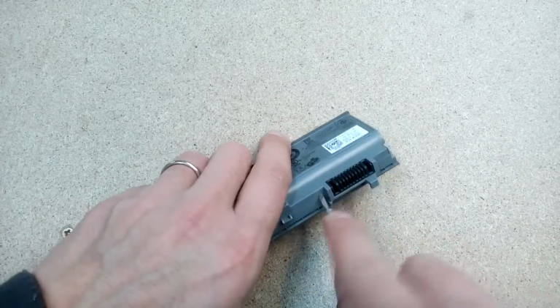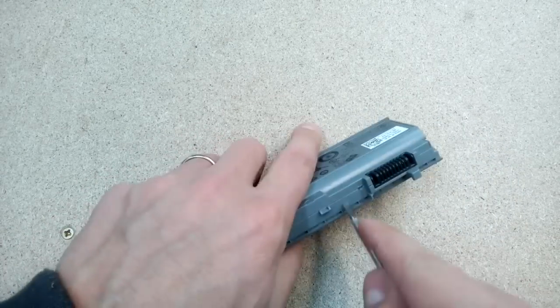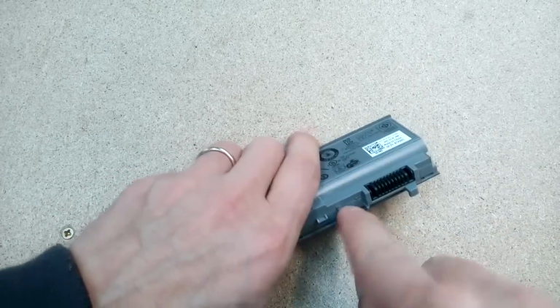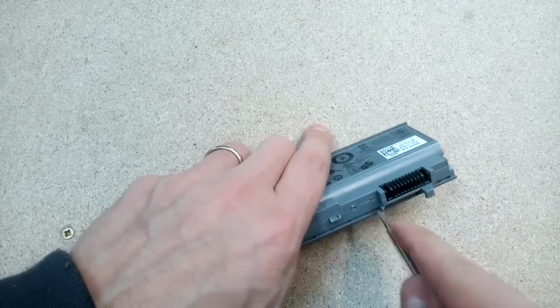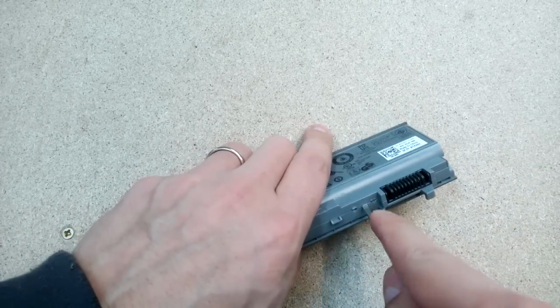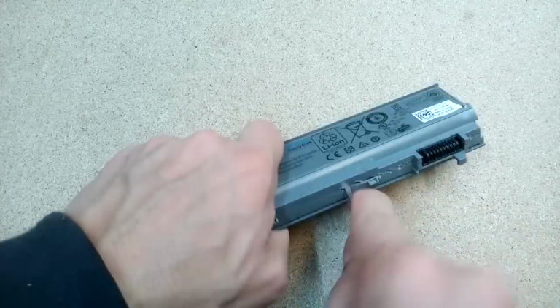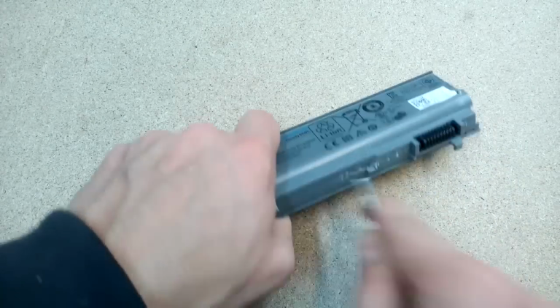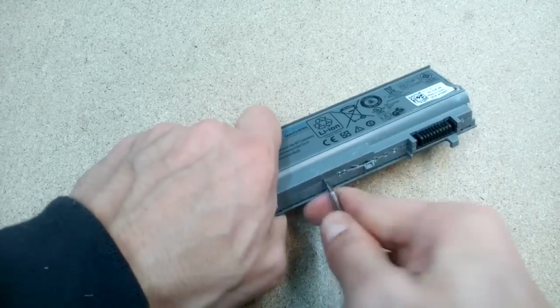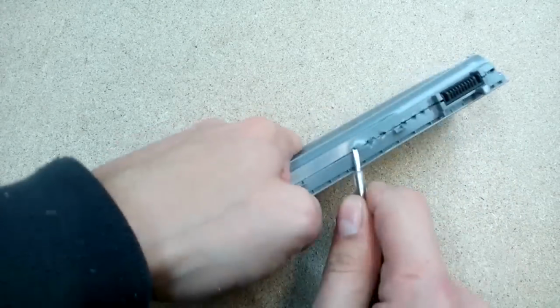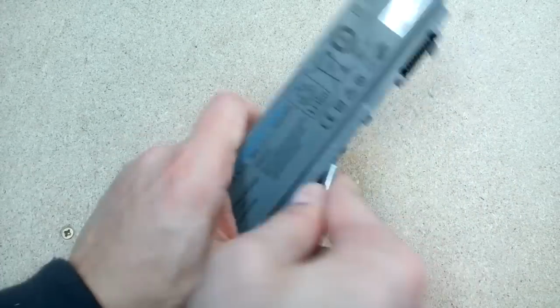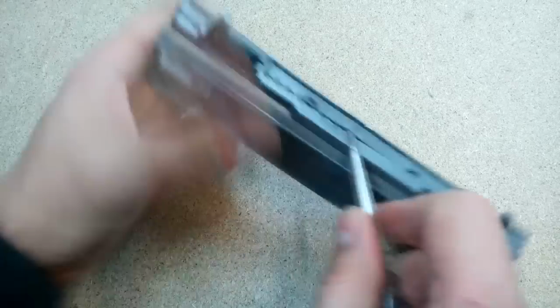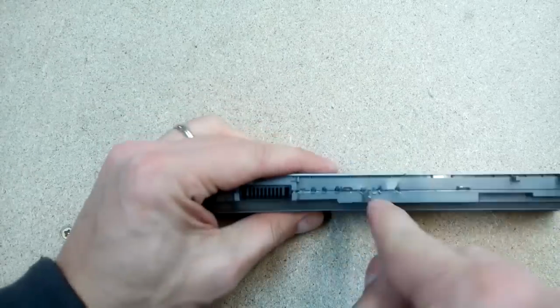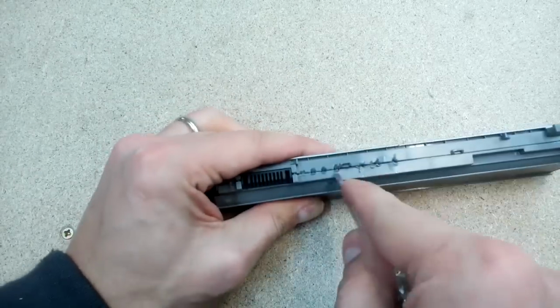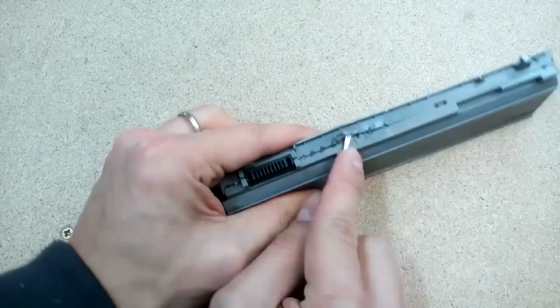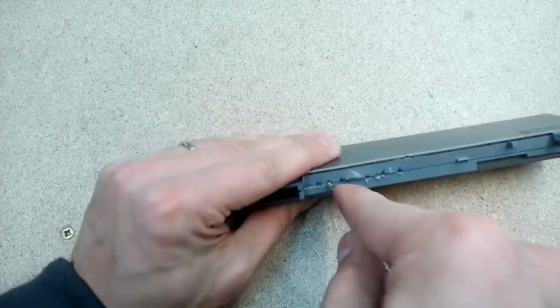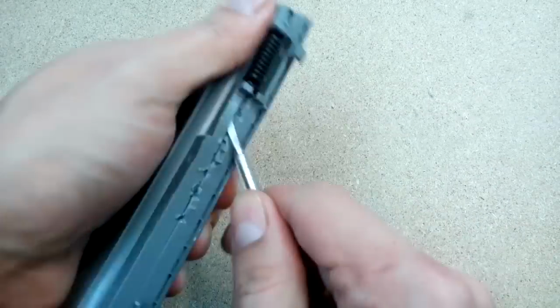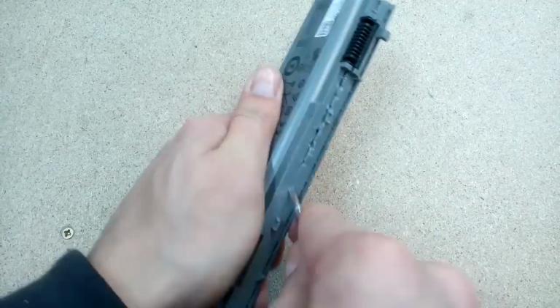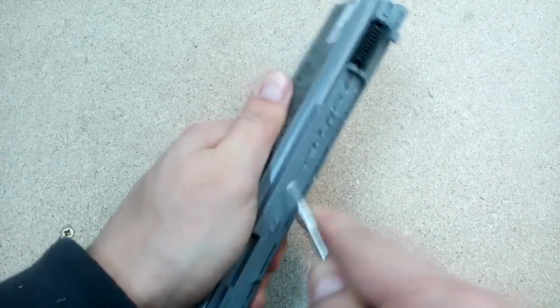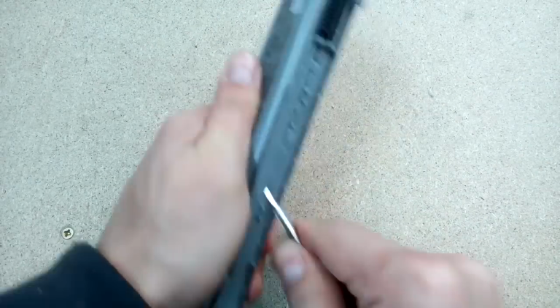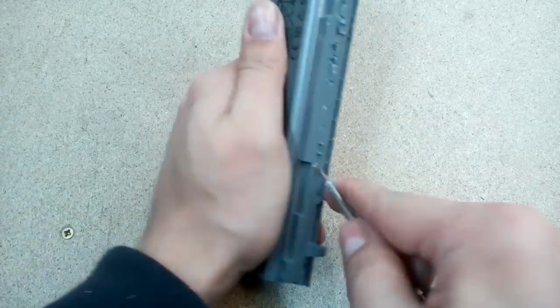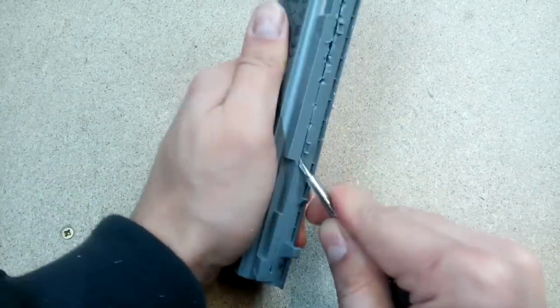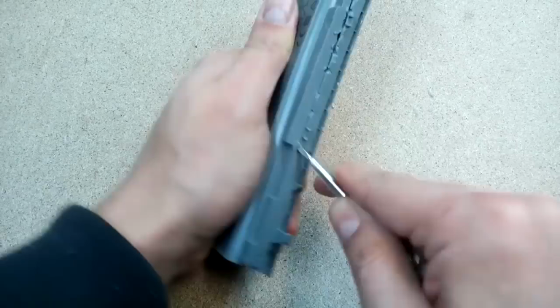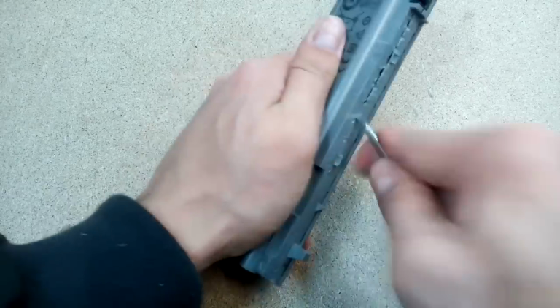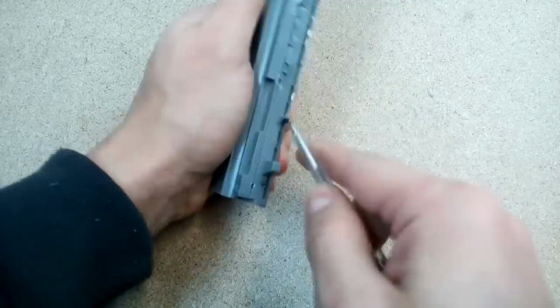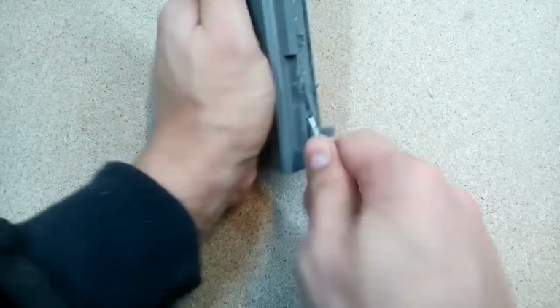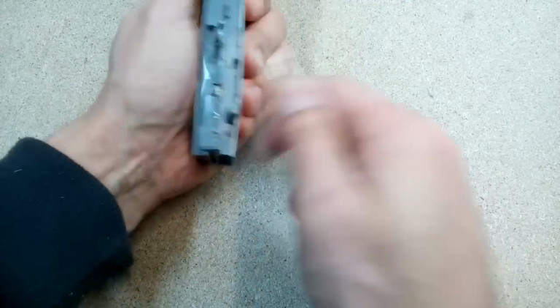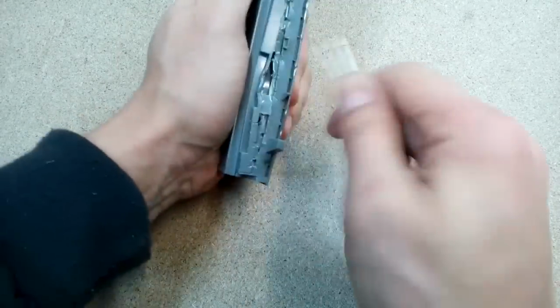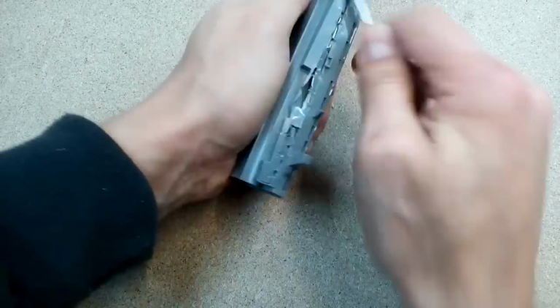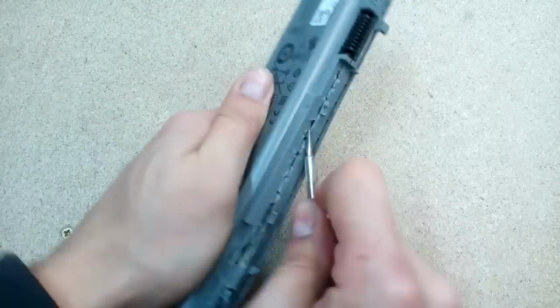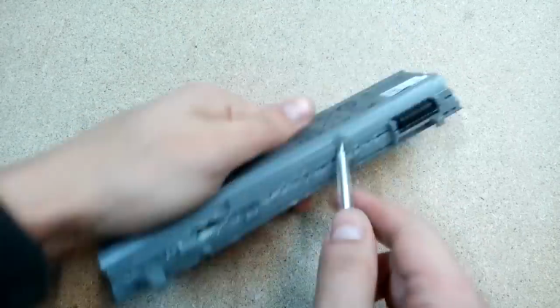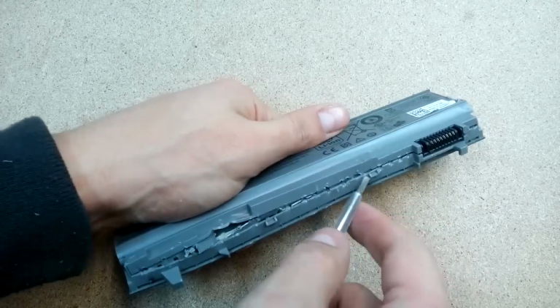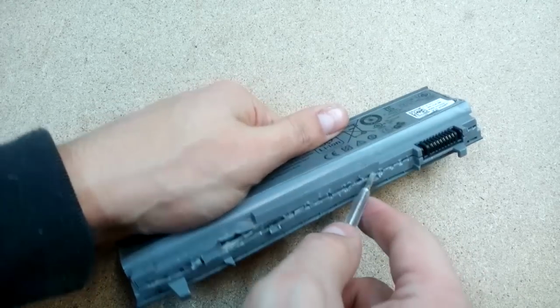All my disassembled batteries were no longer usable as a power source for laptops. I got them all for free. A lot of them were a bust, but some of them still had good cells inside.